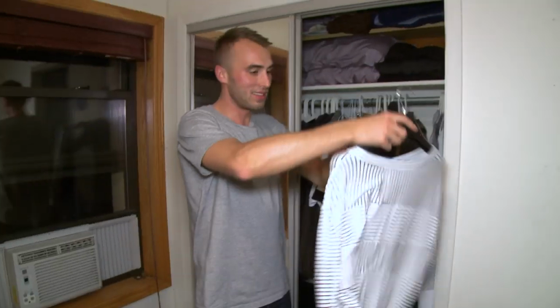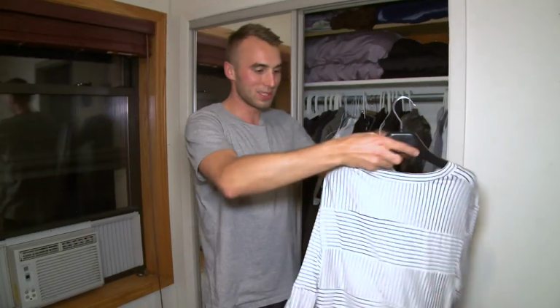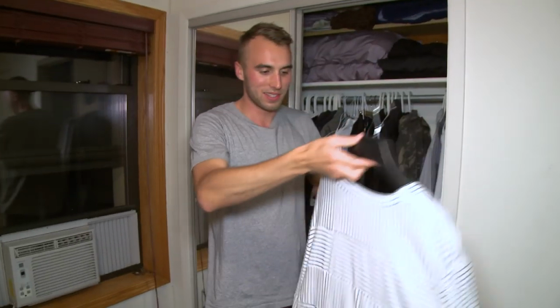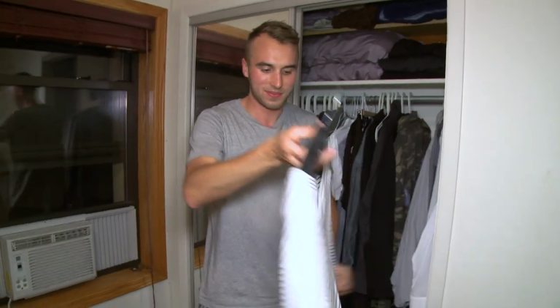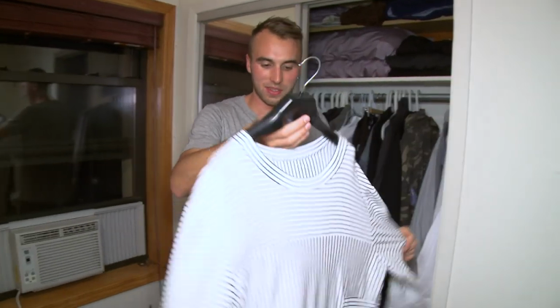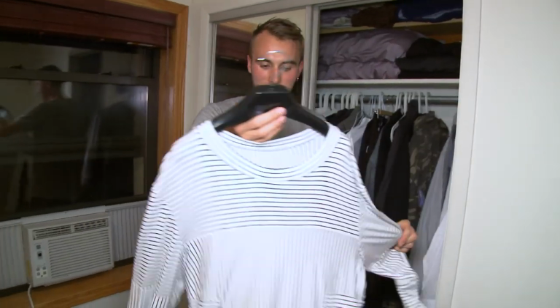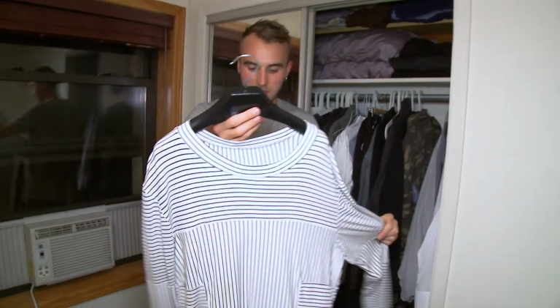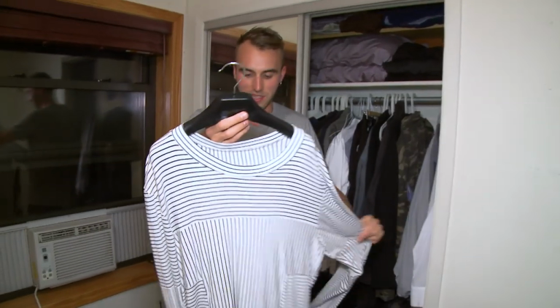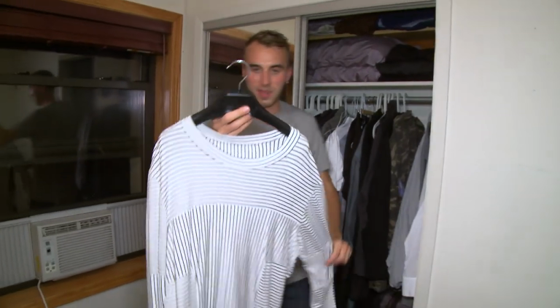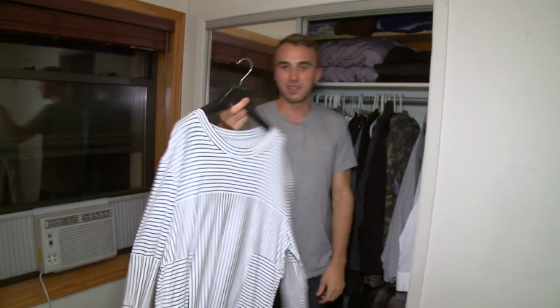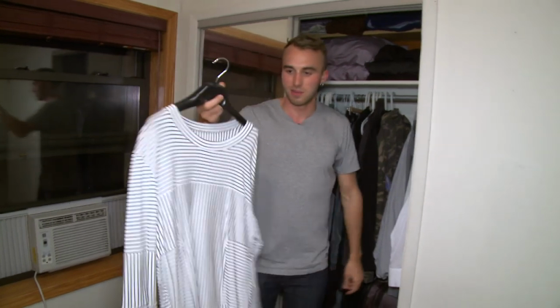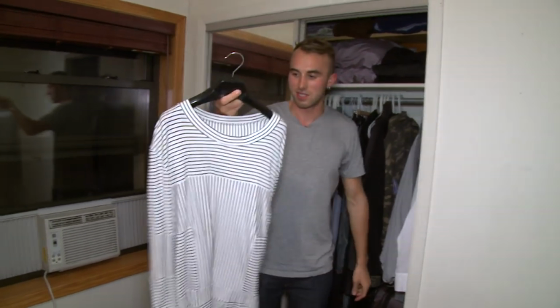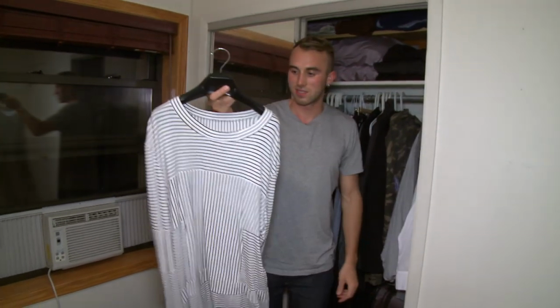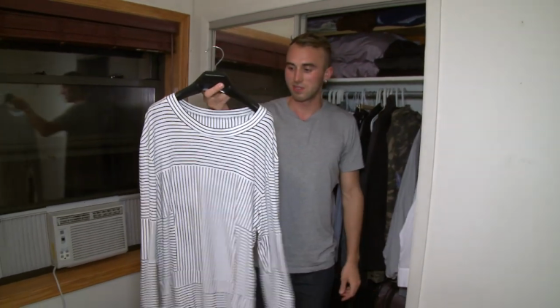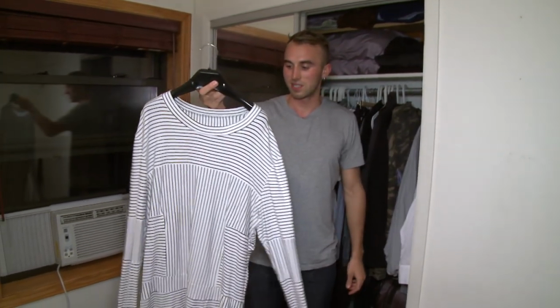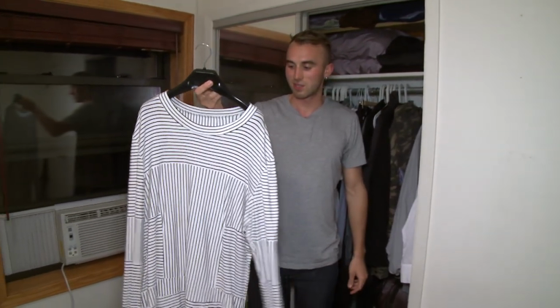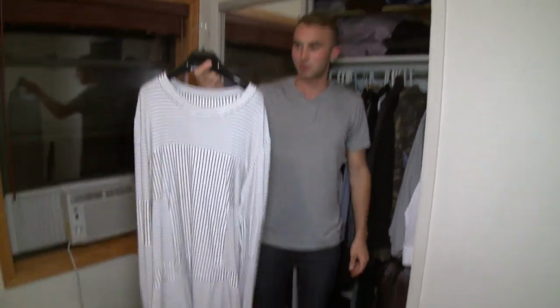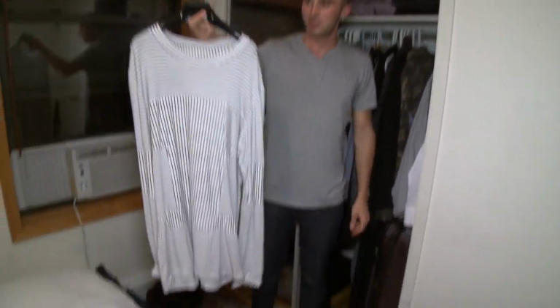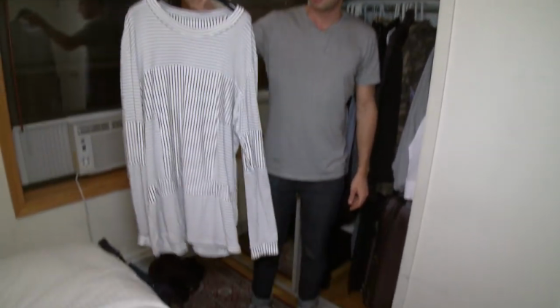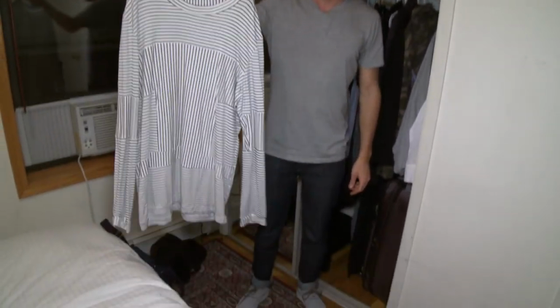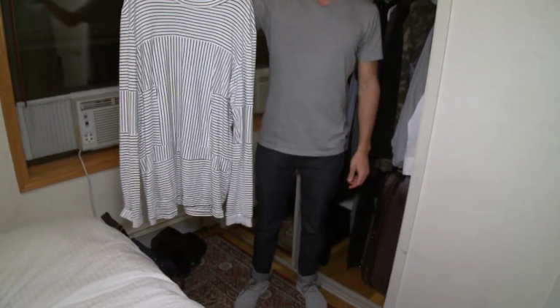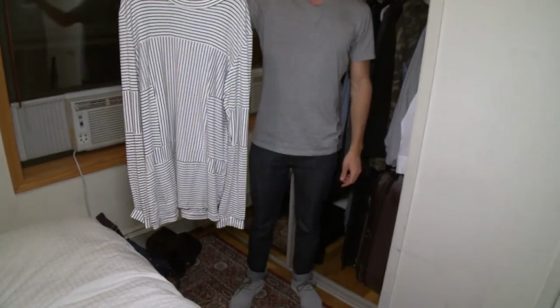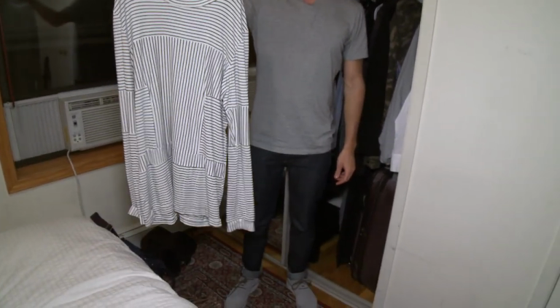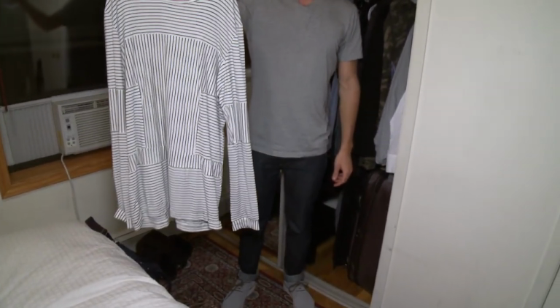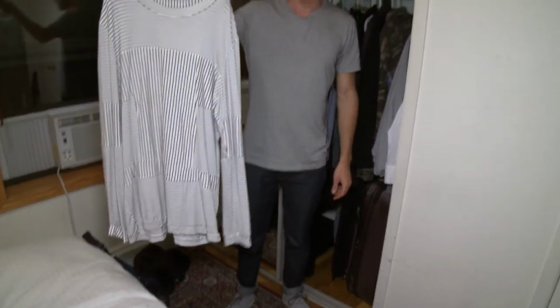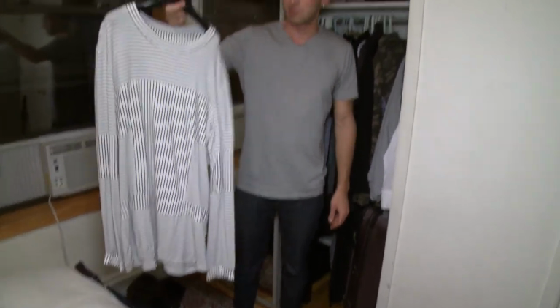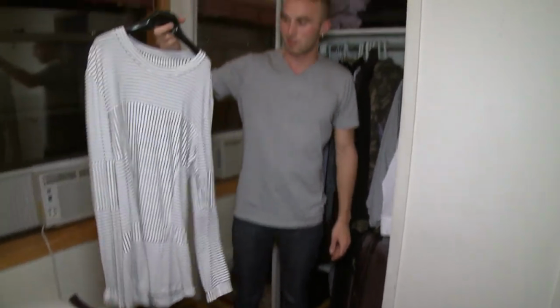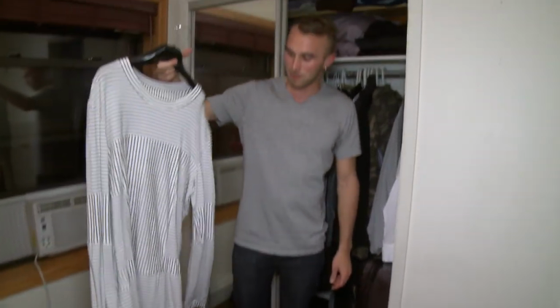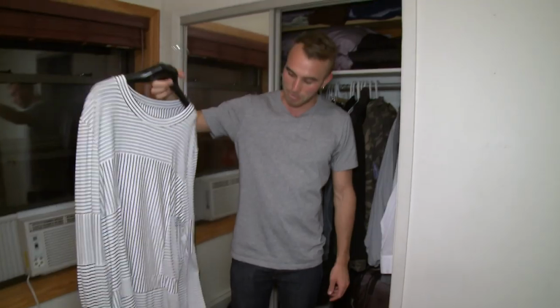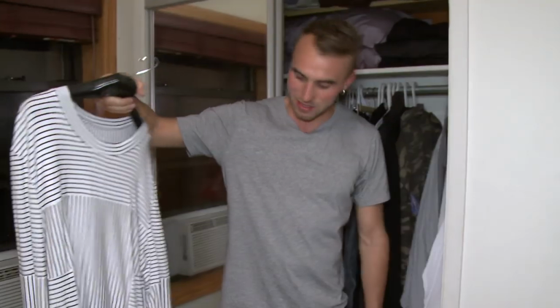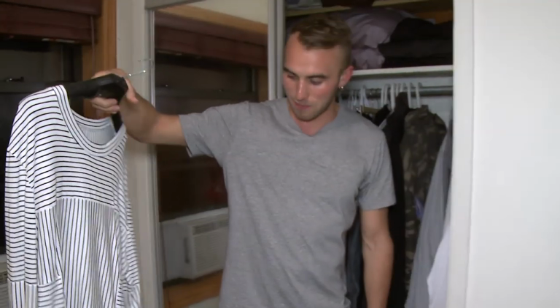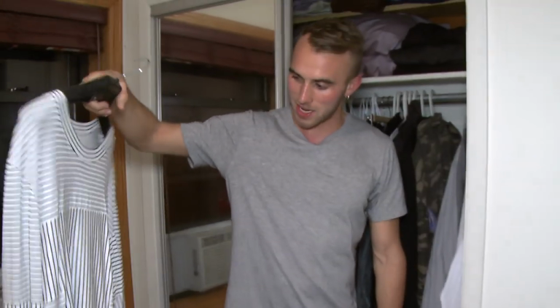This one was something that I made, which is really cool. I wear it a lot. People ask where I got it from, and I say I made it.